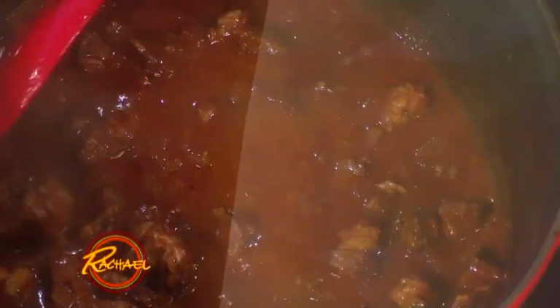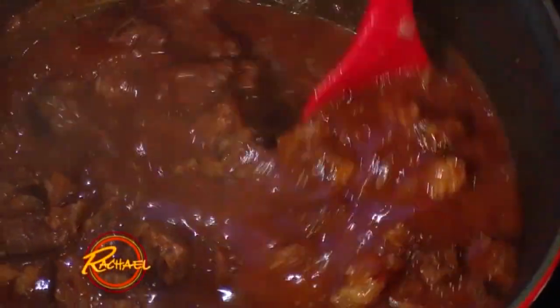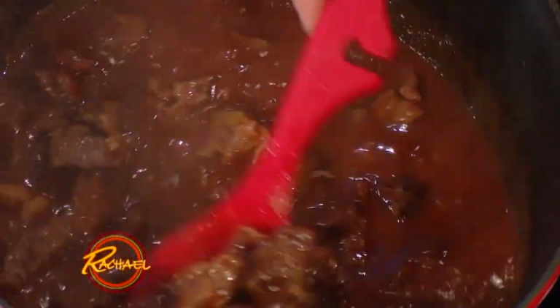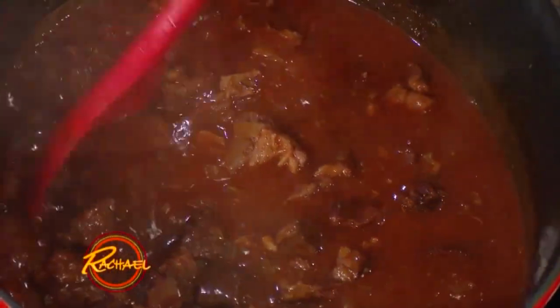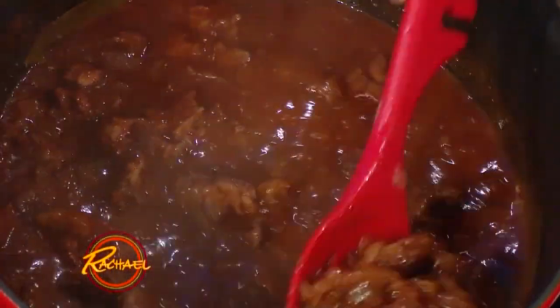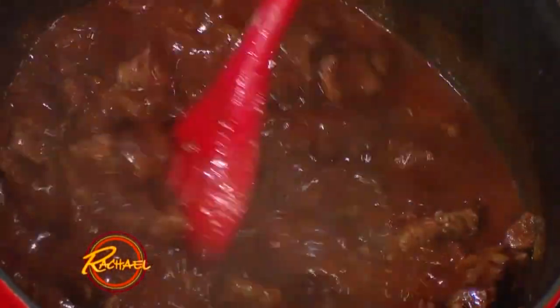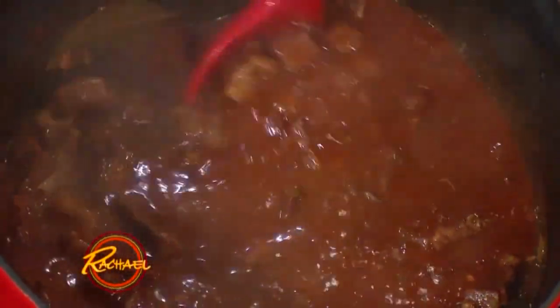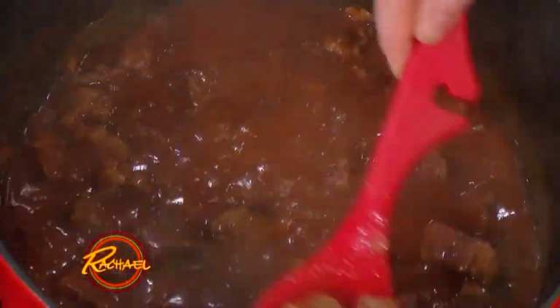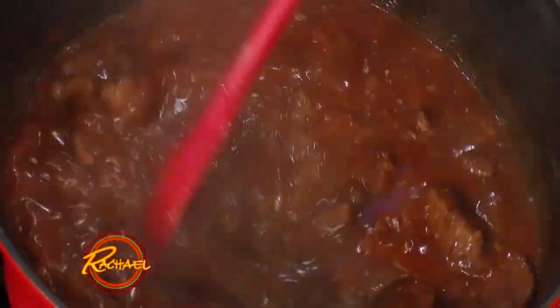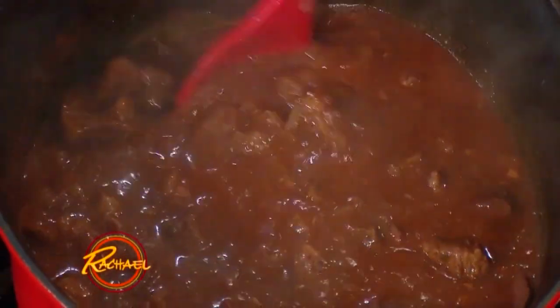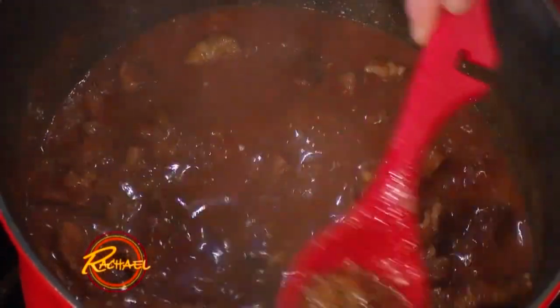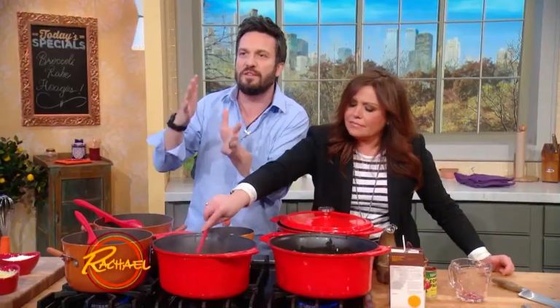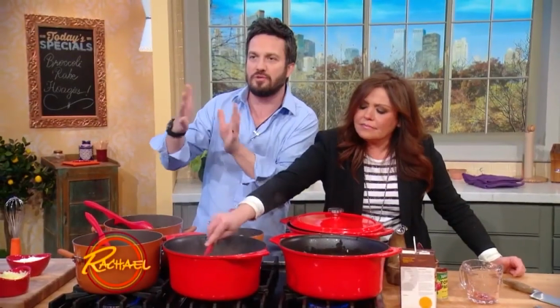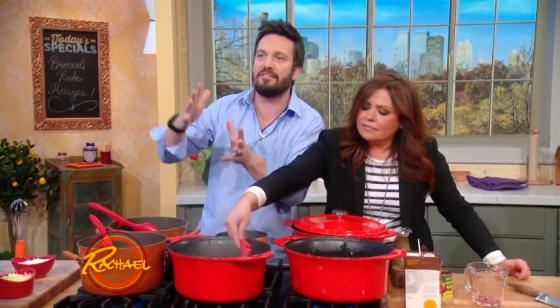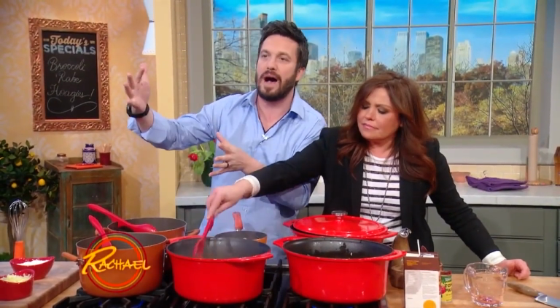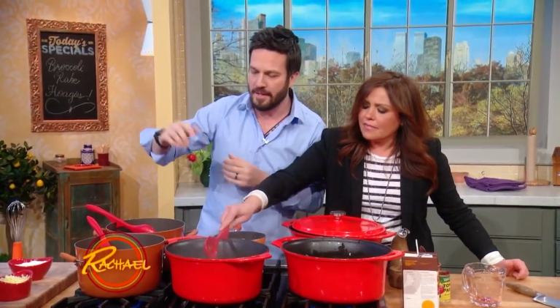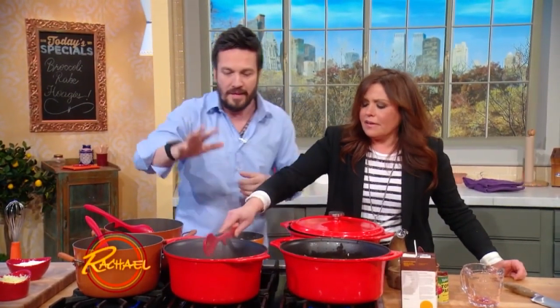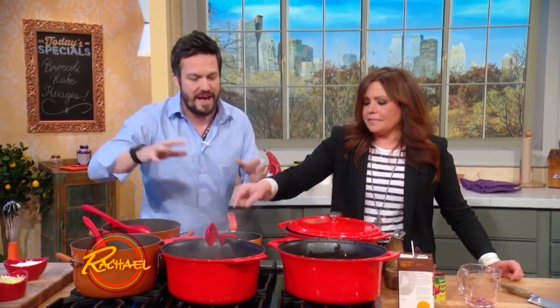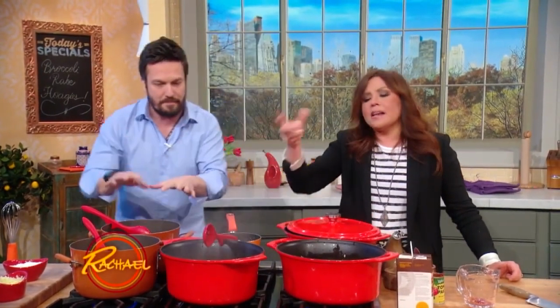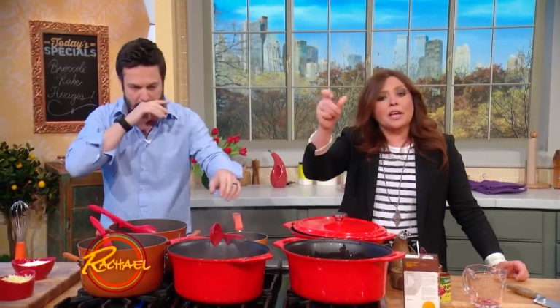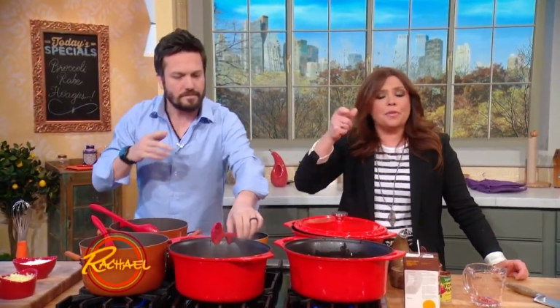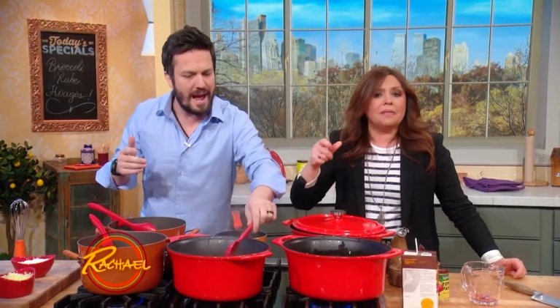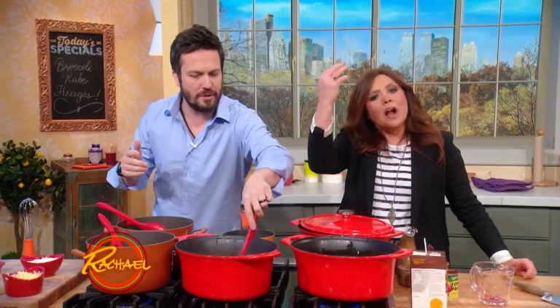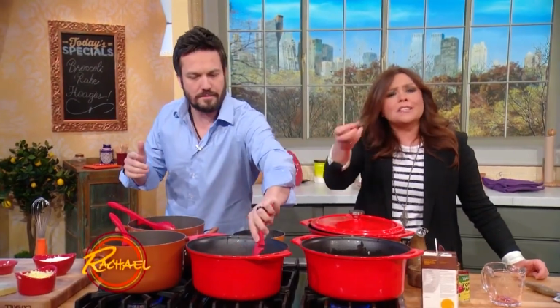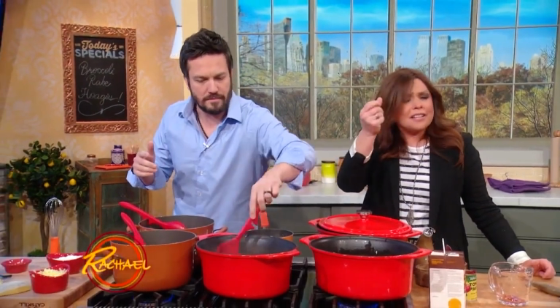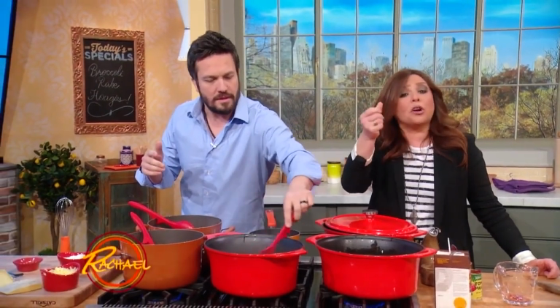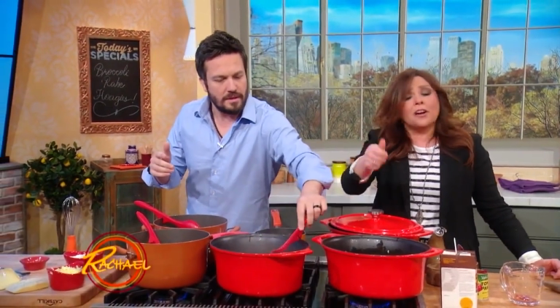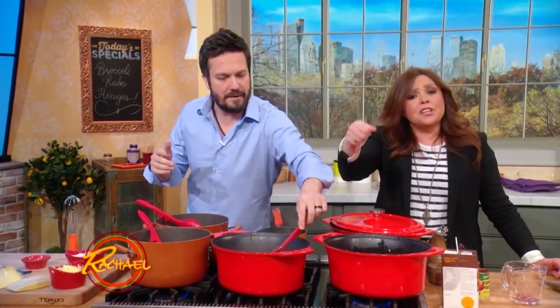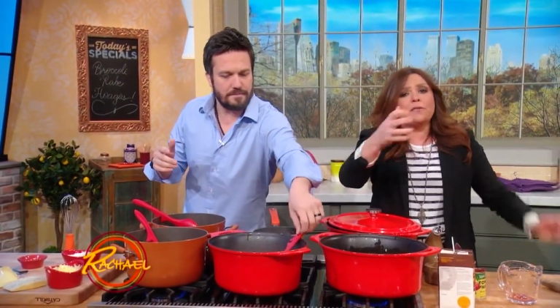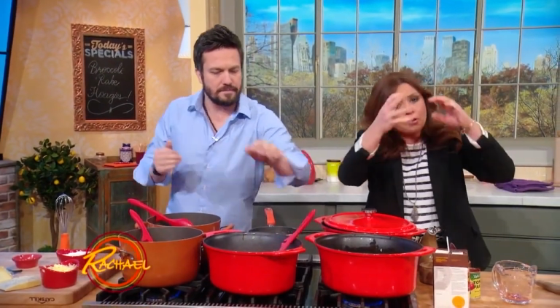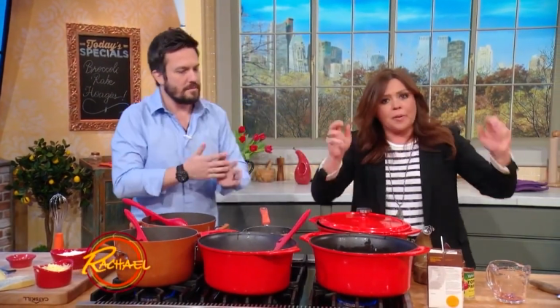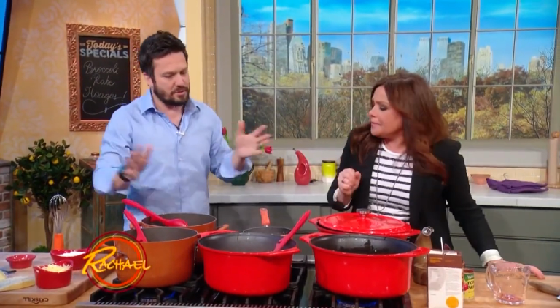Between 300 and 325 degrees in the oven, it's gonna take probably anywhere between two and a half and three hours. Depends on how big you cube the meat, but you want it to cook down until it's fork tender — if you touch it with a fork, it should fall apart.